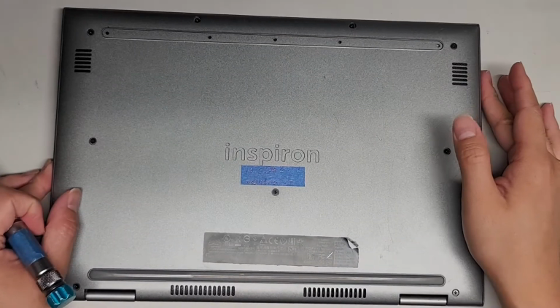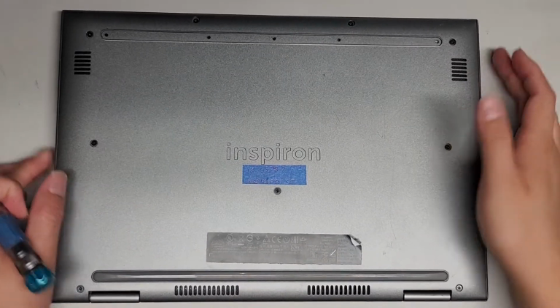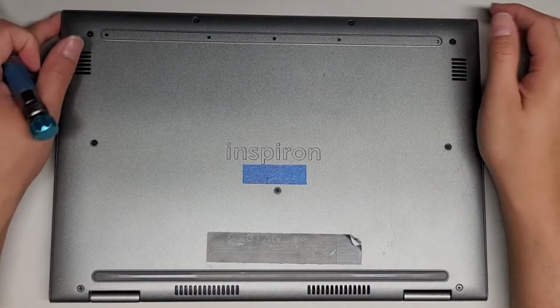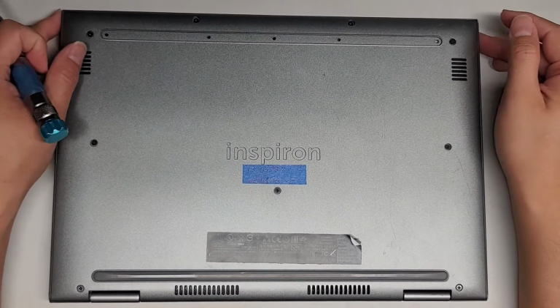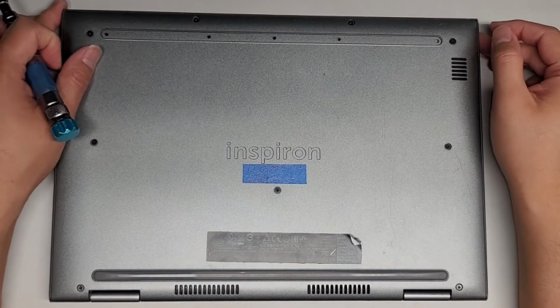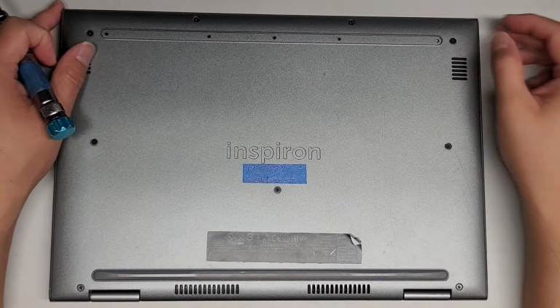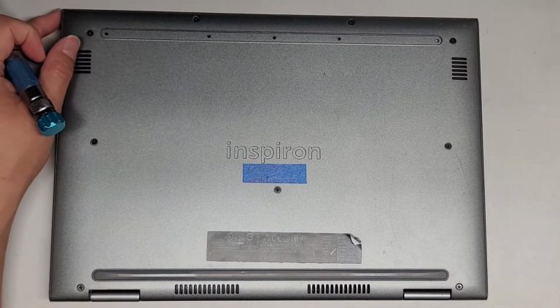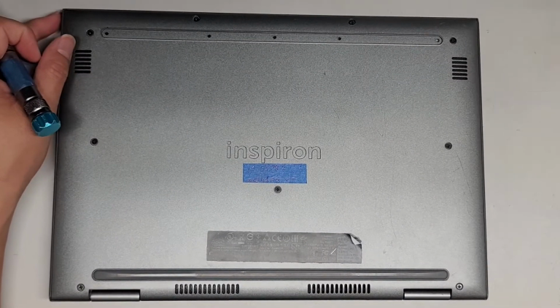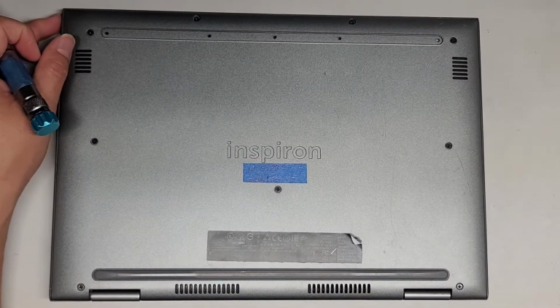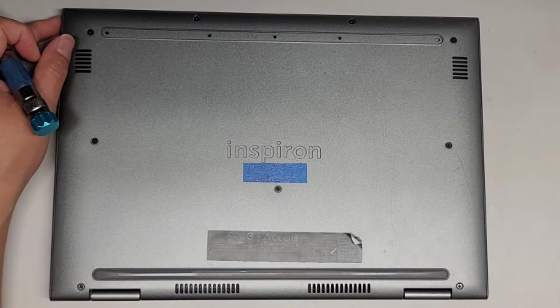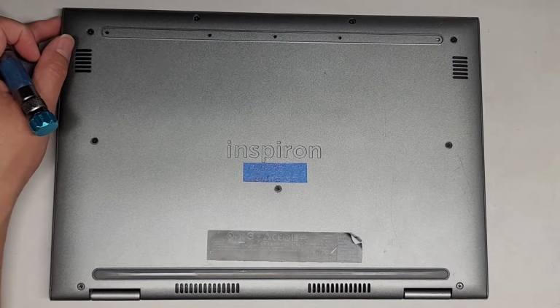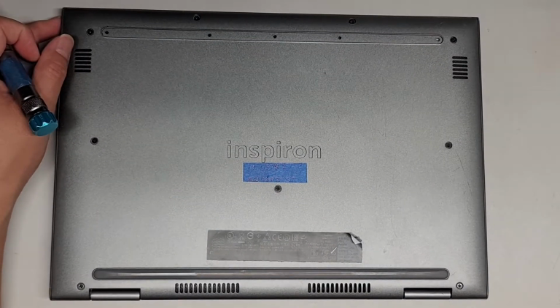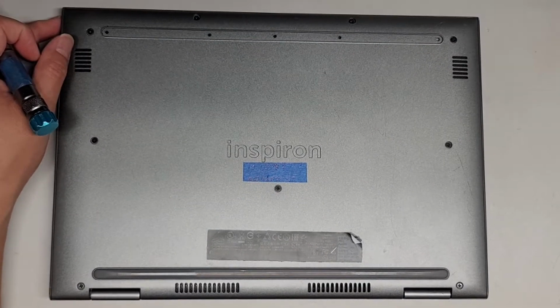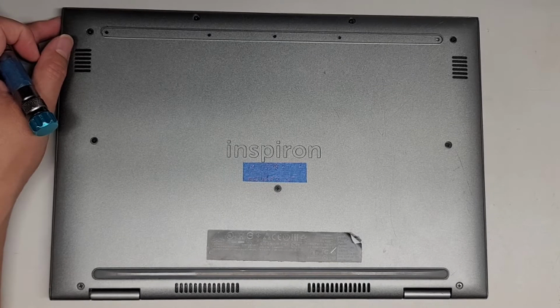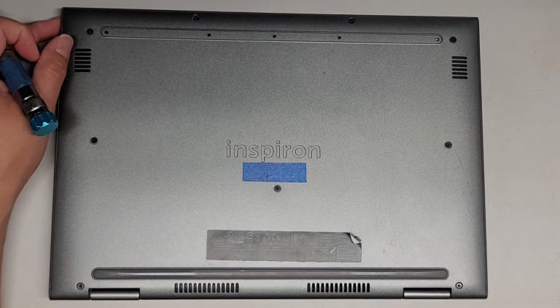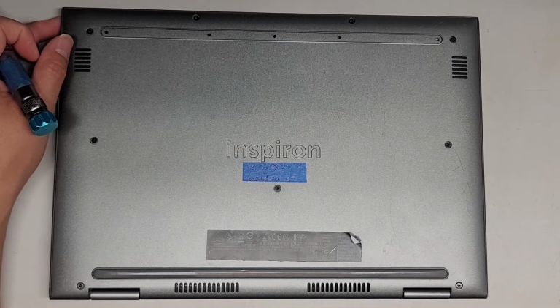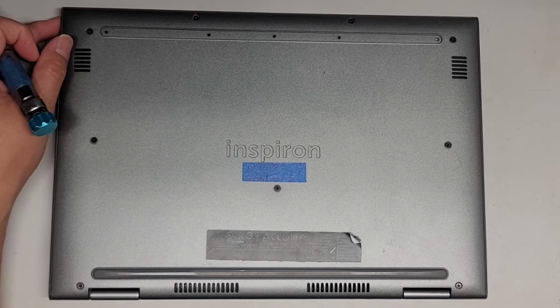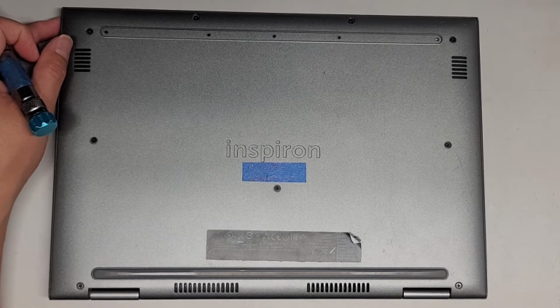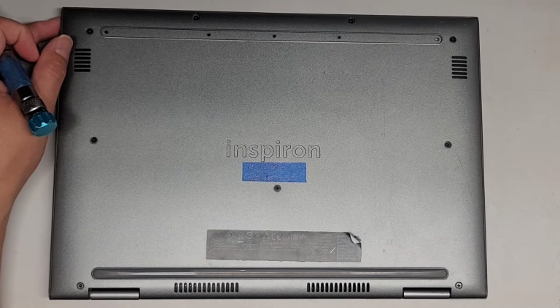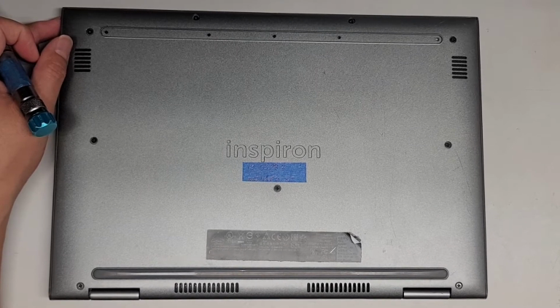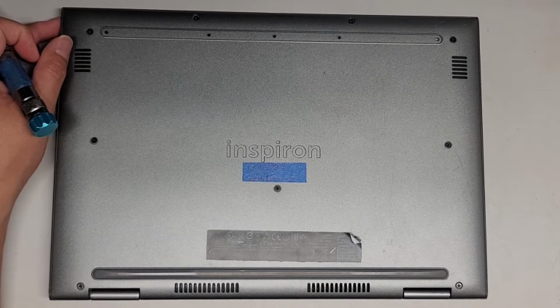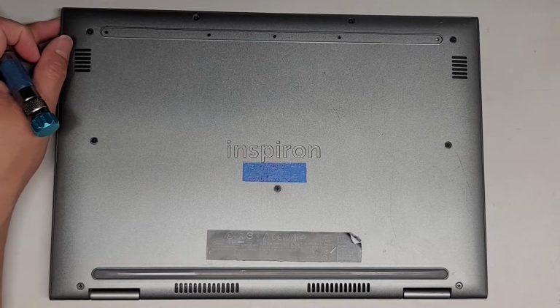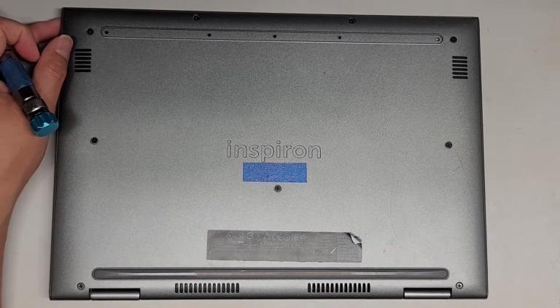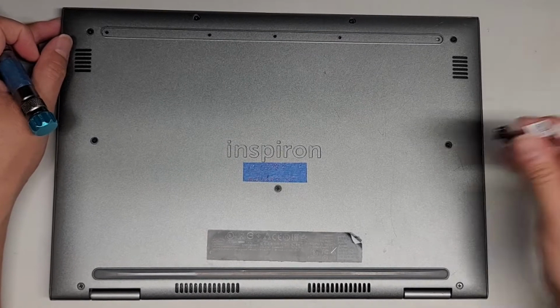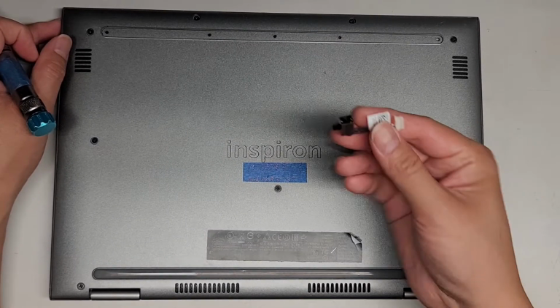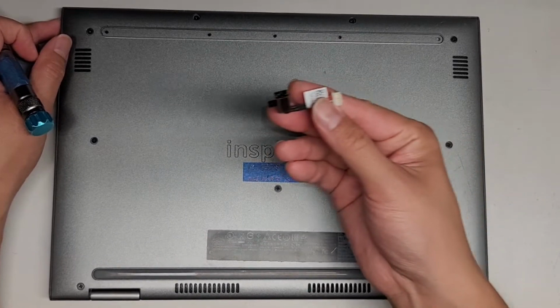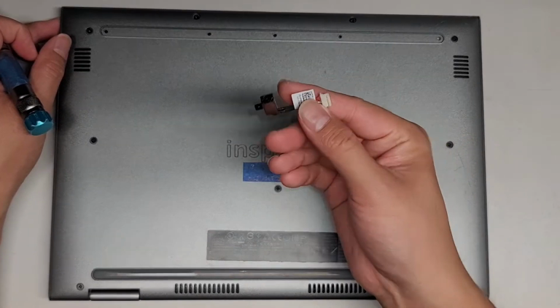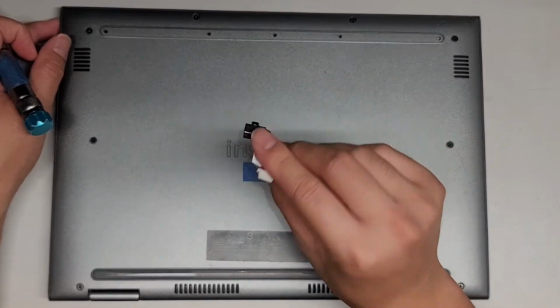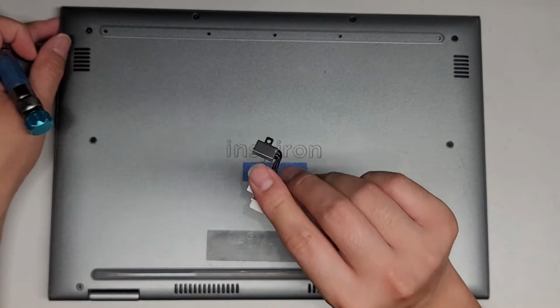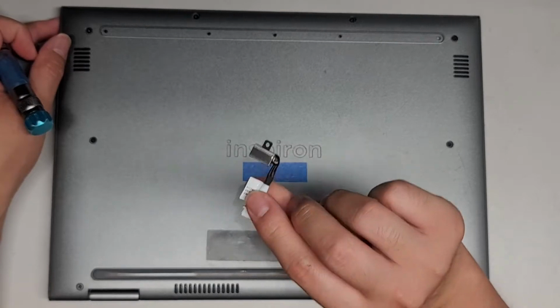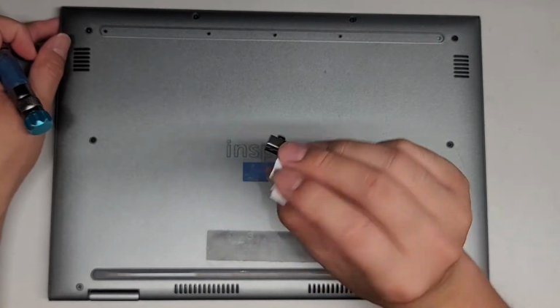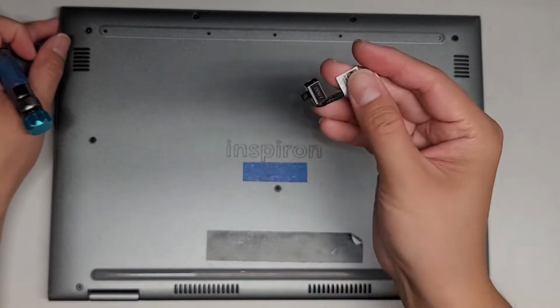We're going to be replacing the DC jack or the charge port on this Dell Inspiron 13 5378 2-in-1. We got the replacement DC jack and it looks like this.